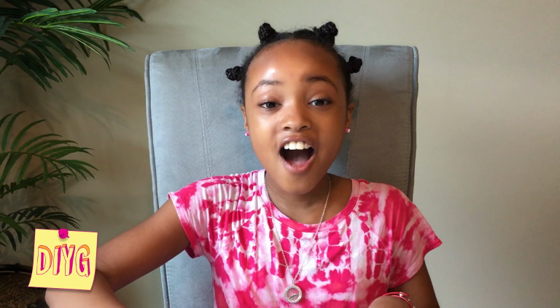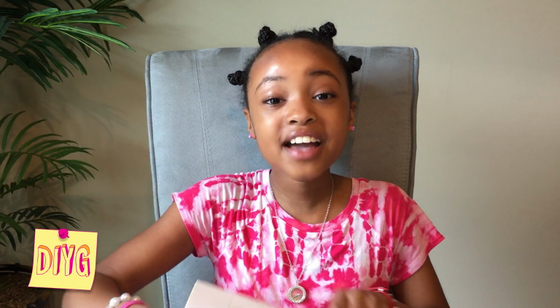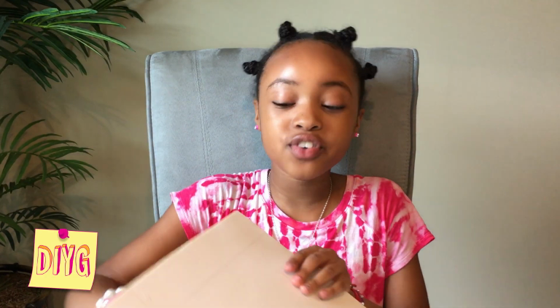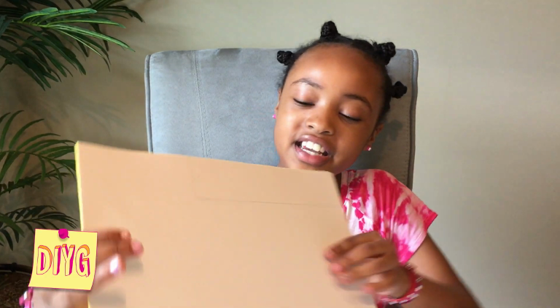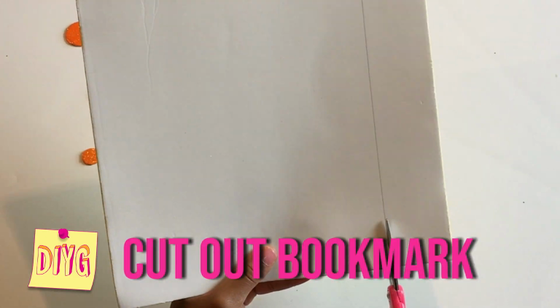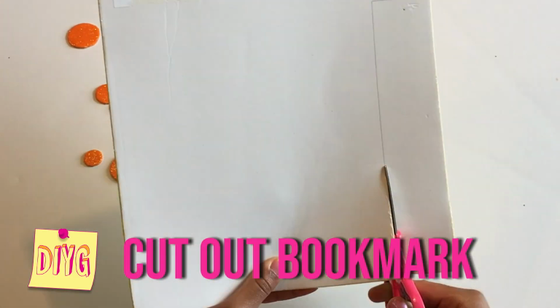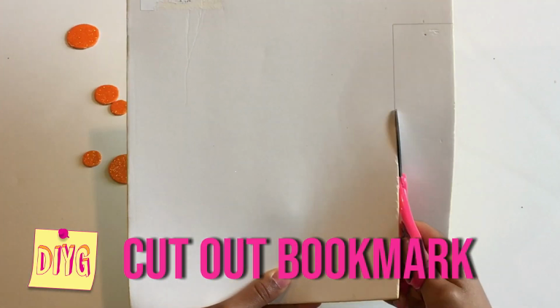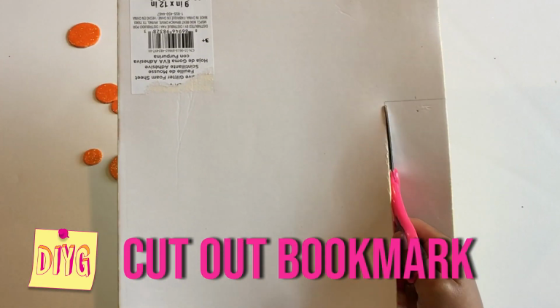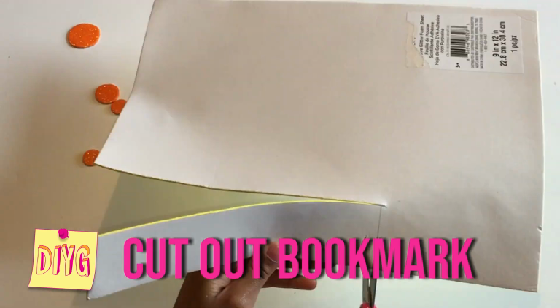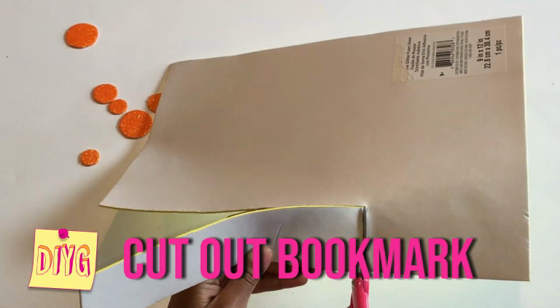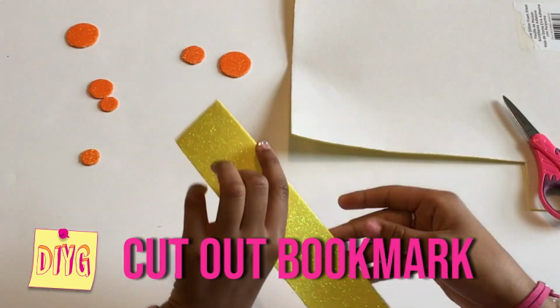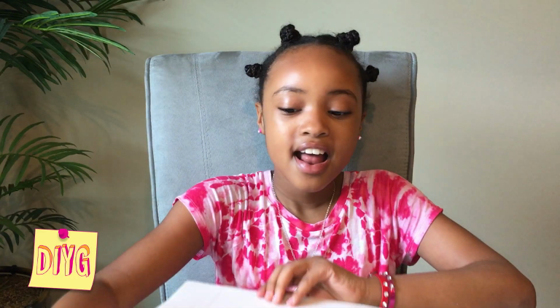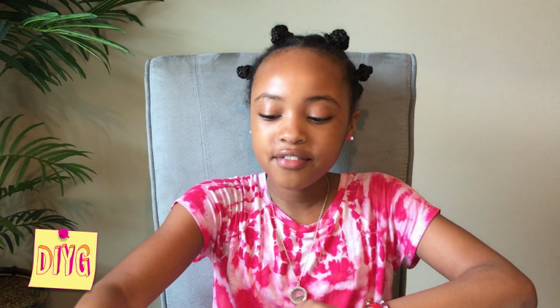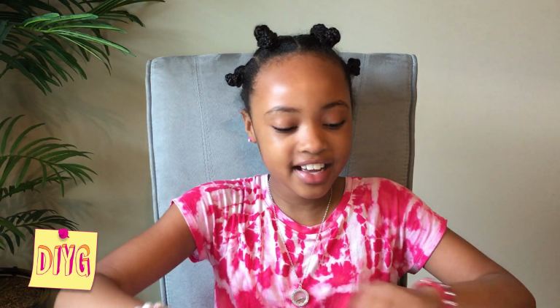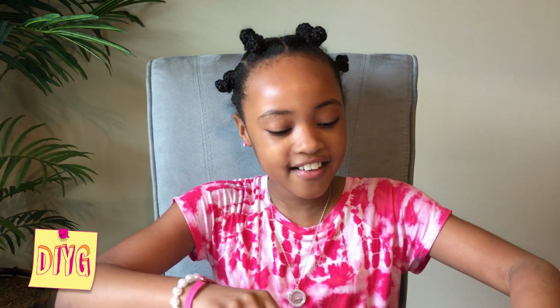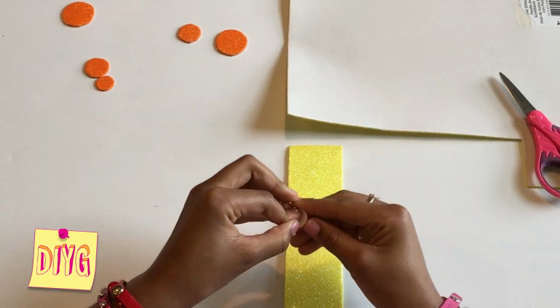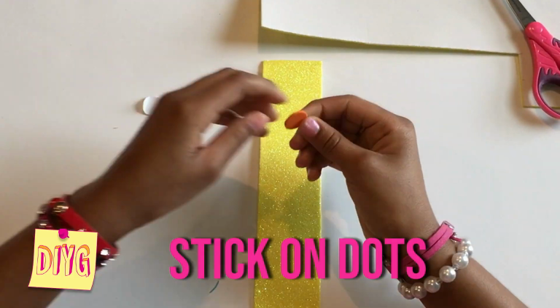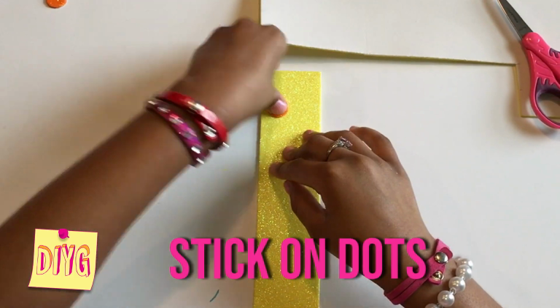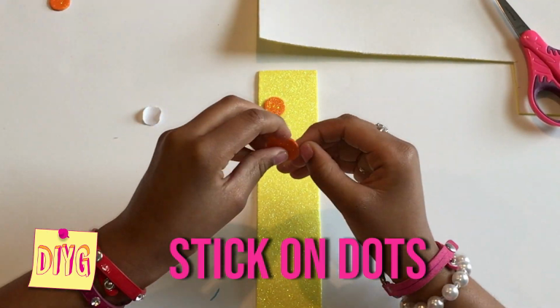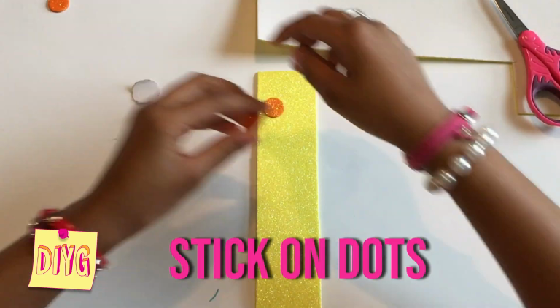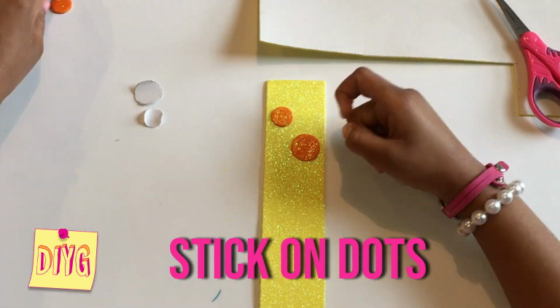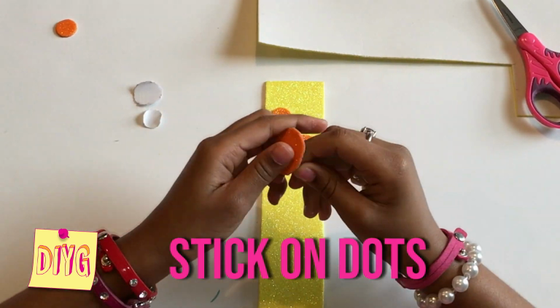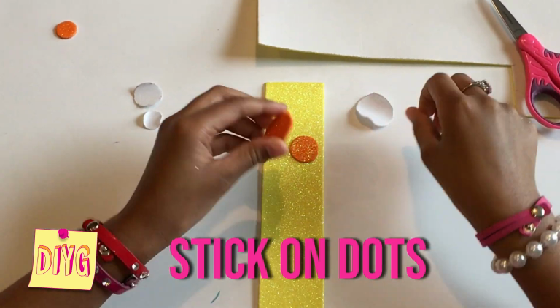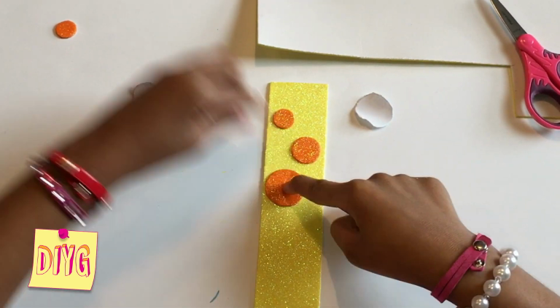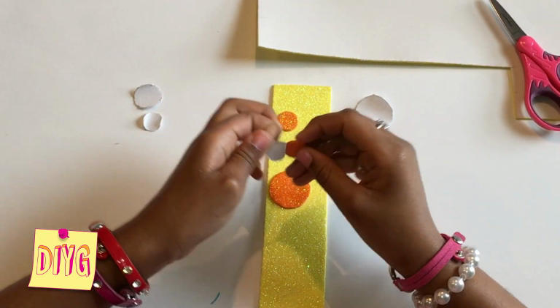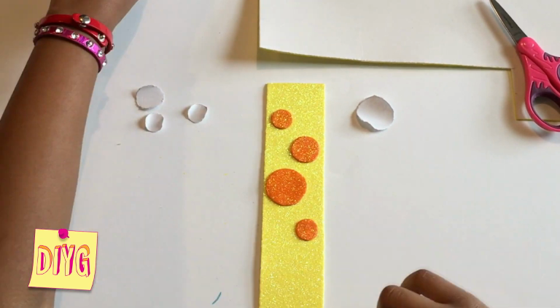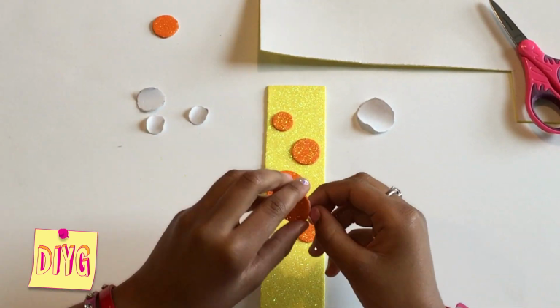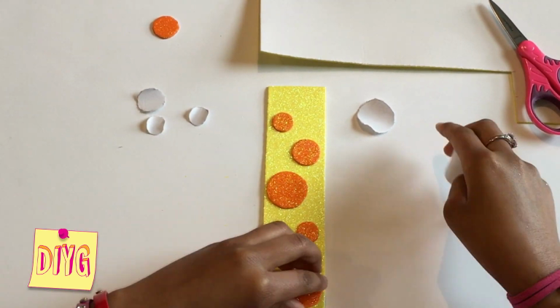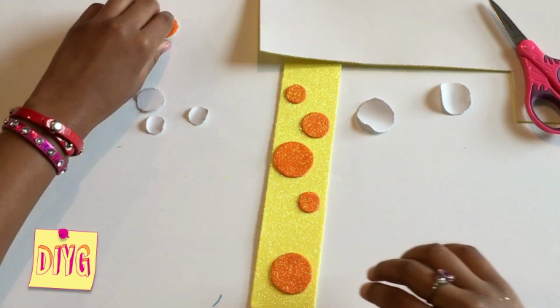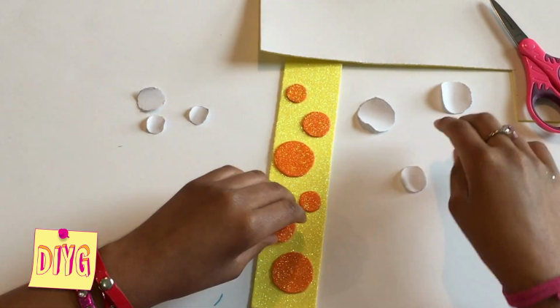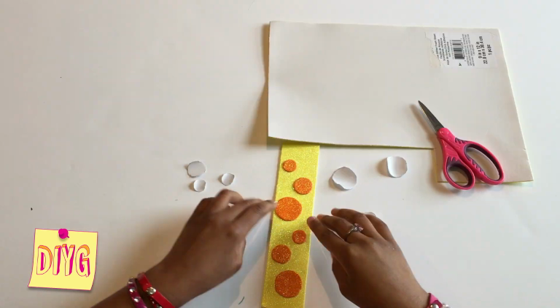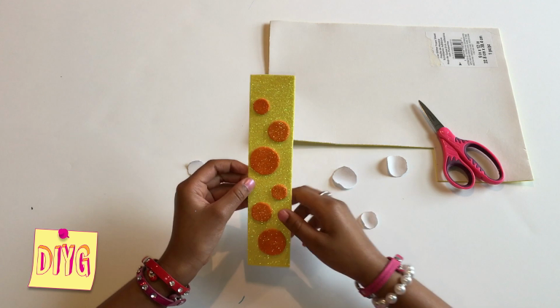On the back of this foam sheet, I measured out how long and big I wanted my bookmark to be. After I cut it out, I'm going to stick on these cute little dots that I cut out from another foam sheet. That looks so pretty.